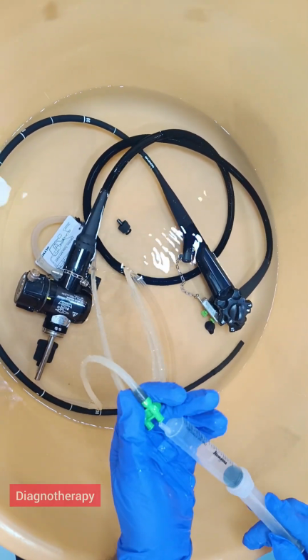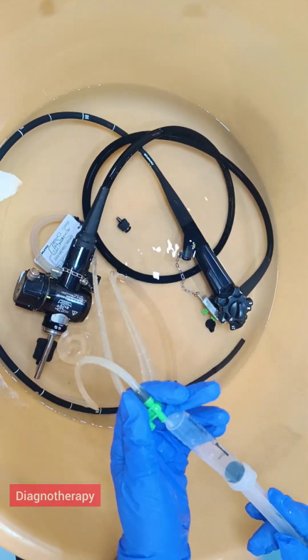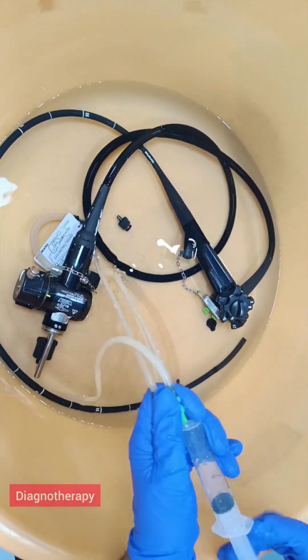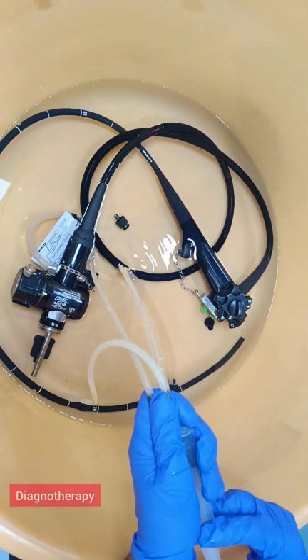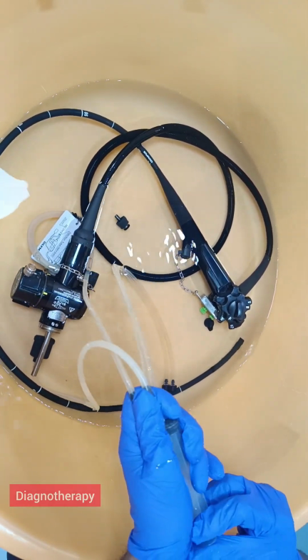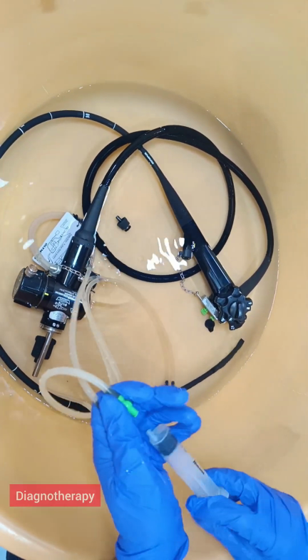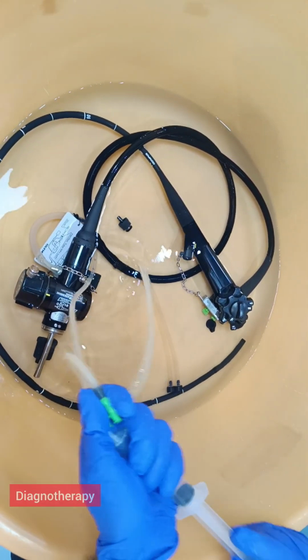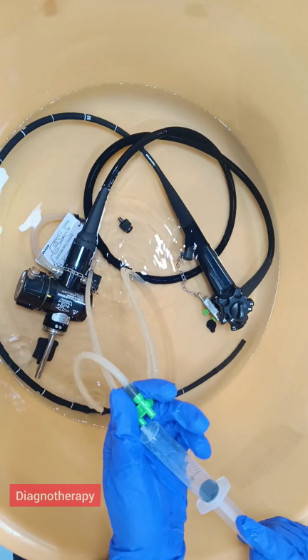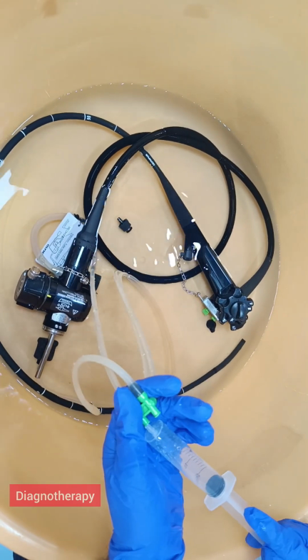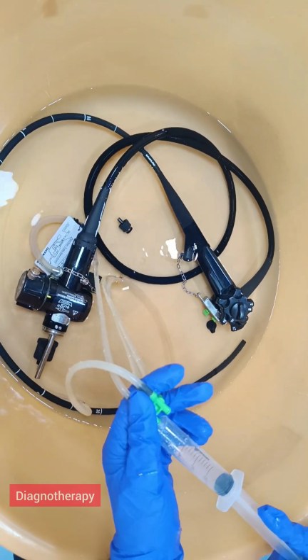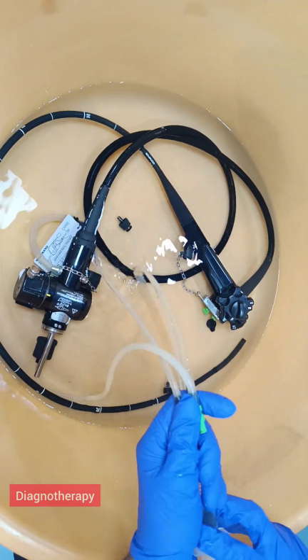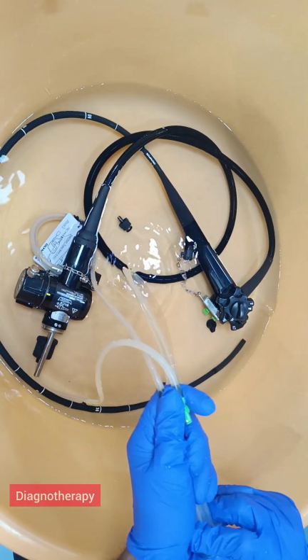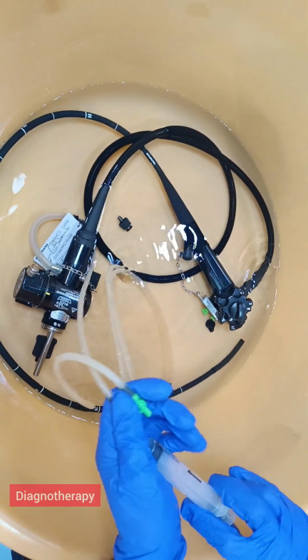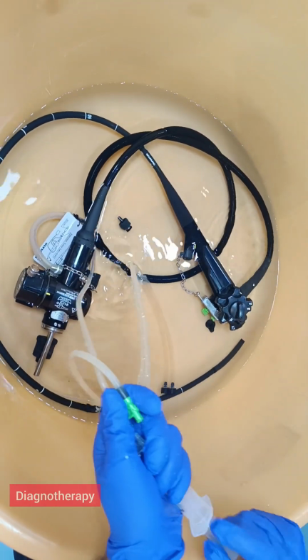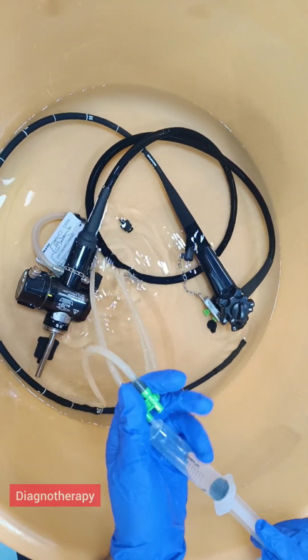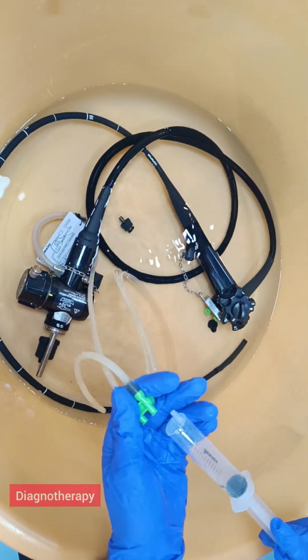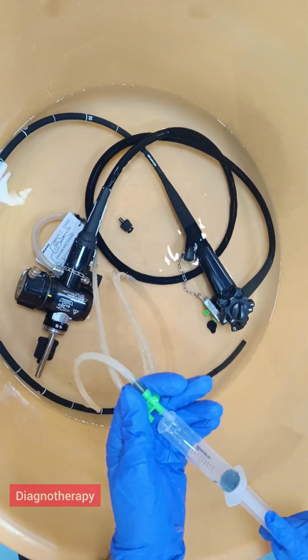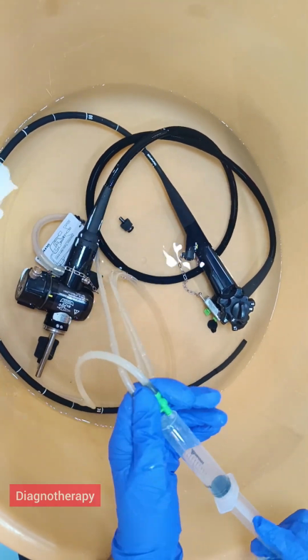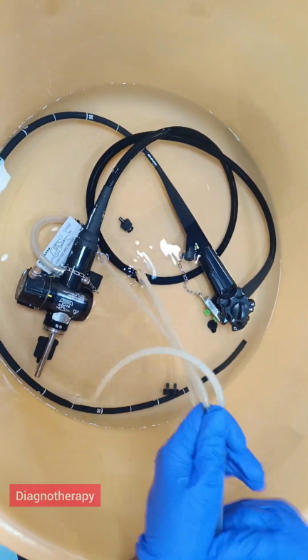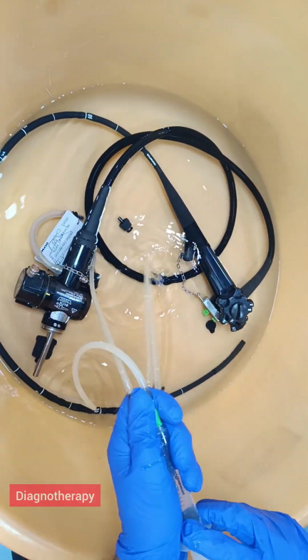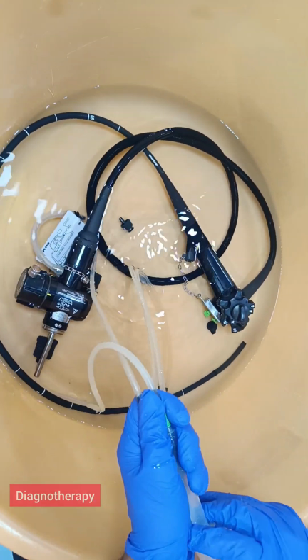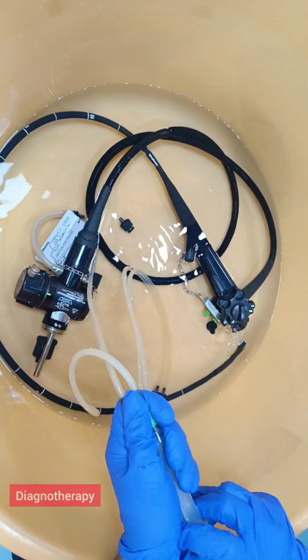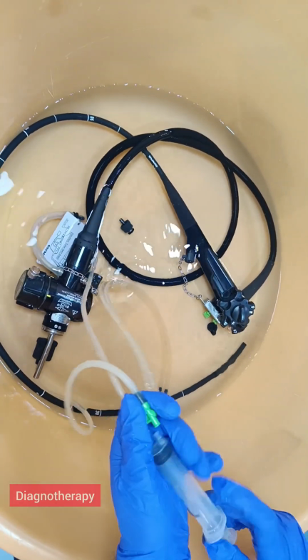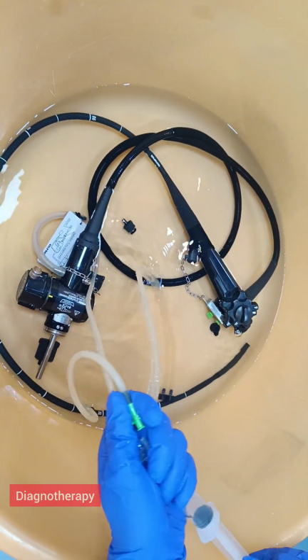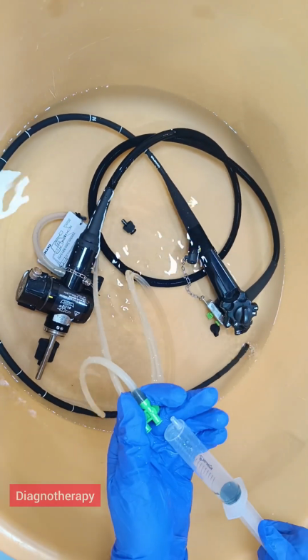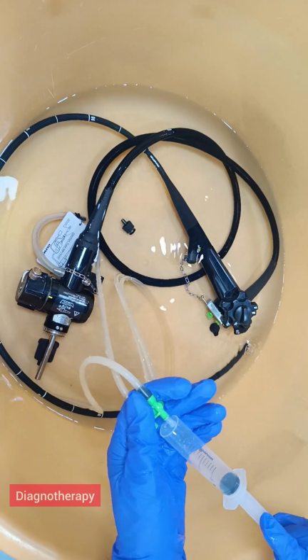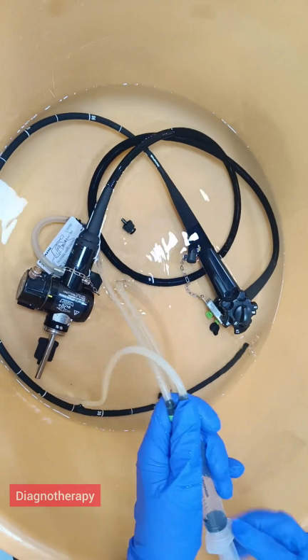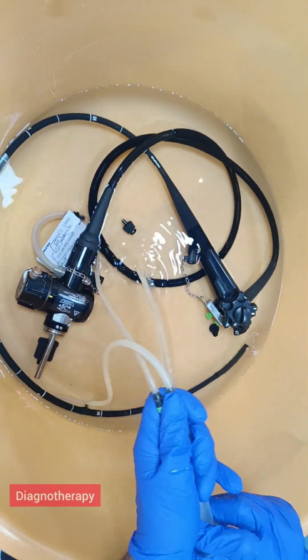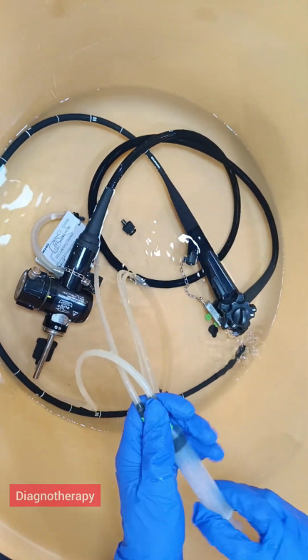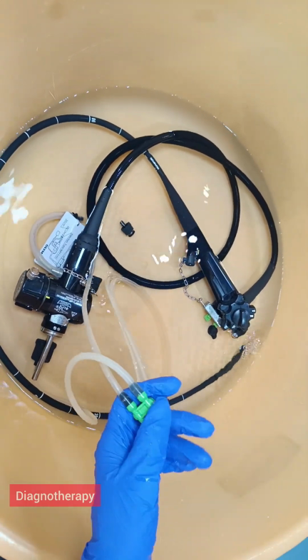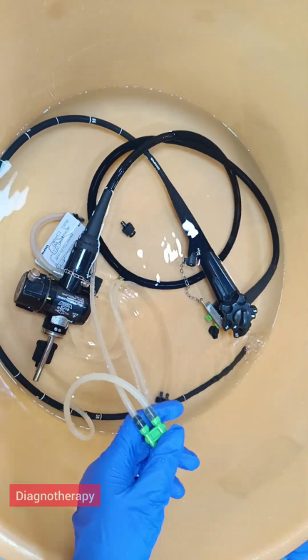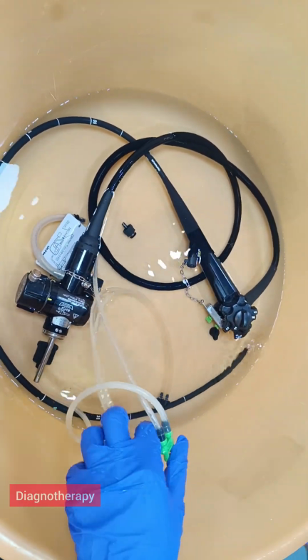After sucking and flushing we need to just flush the air. You can see we are flushing the tube with air.